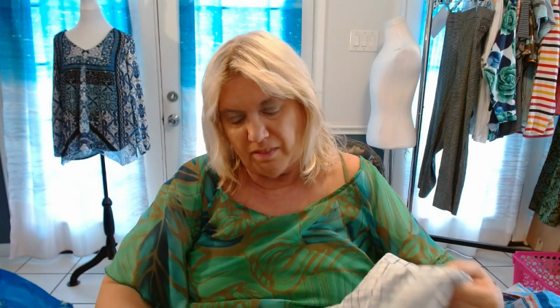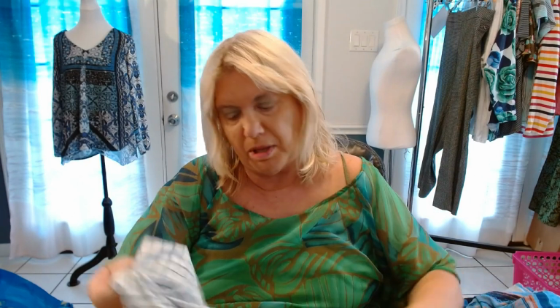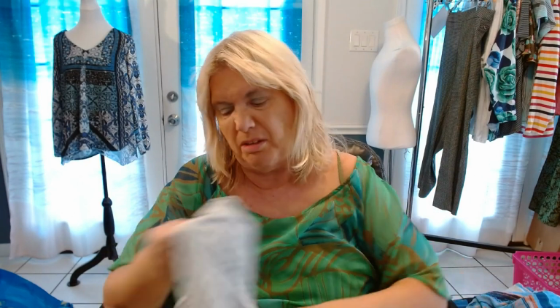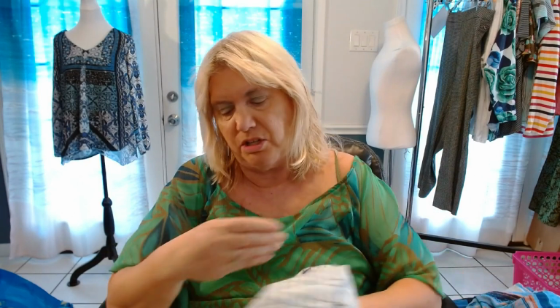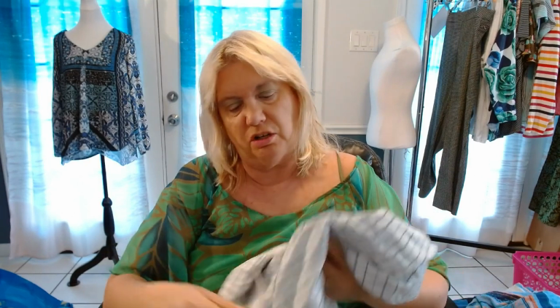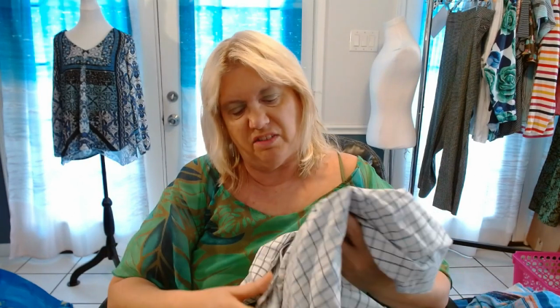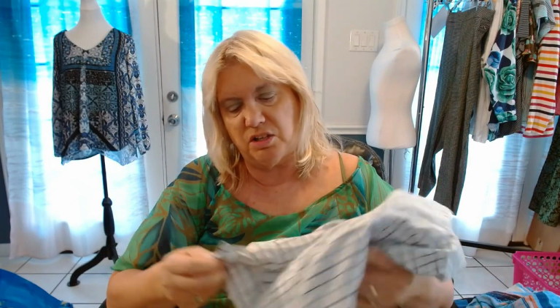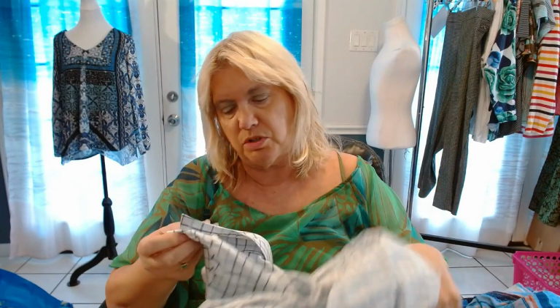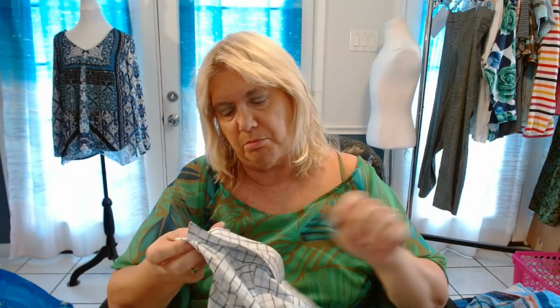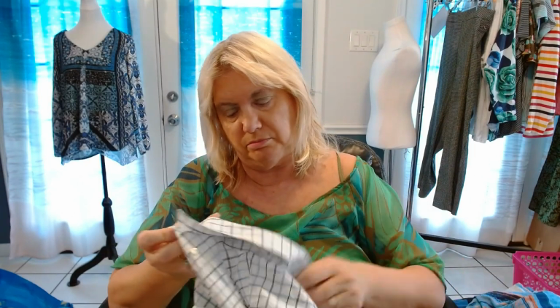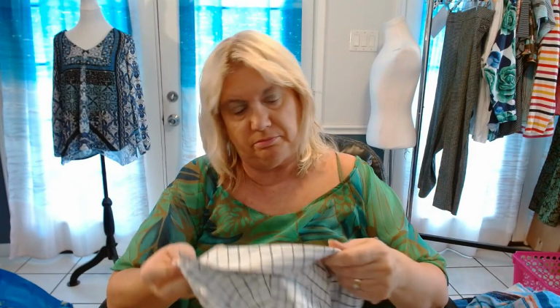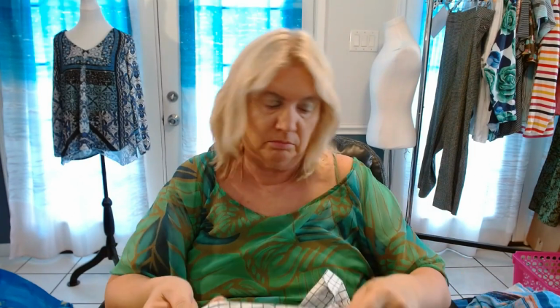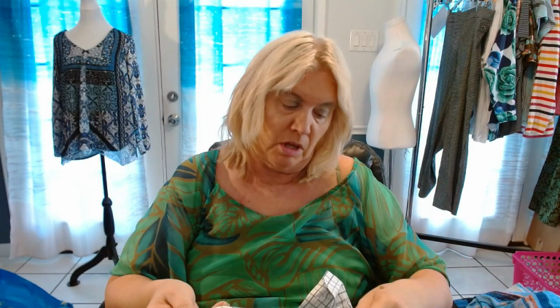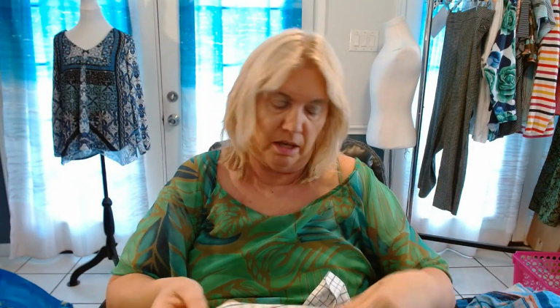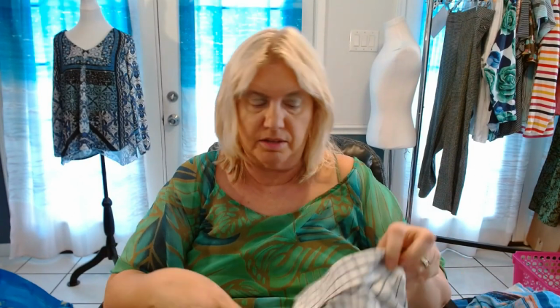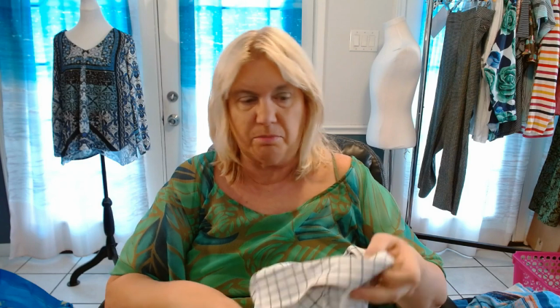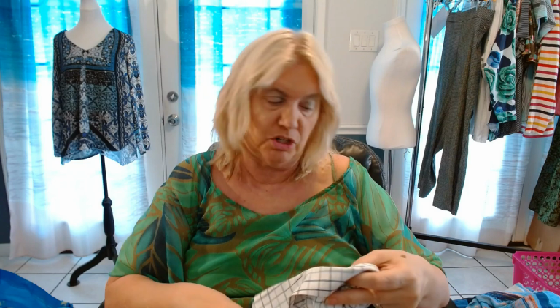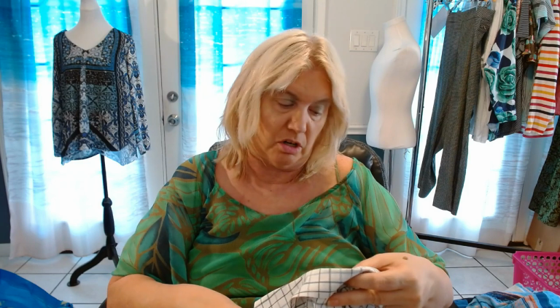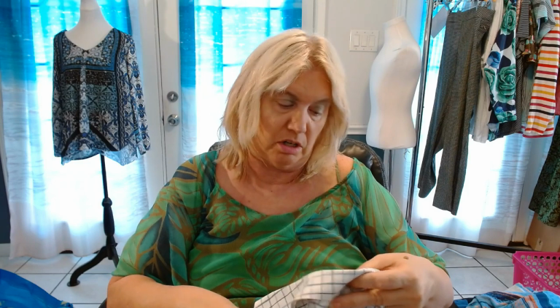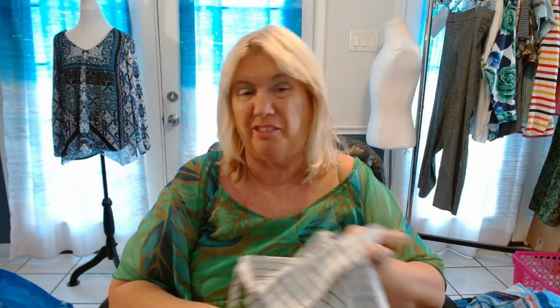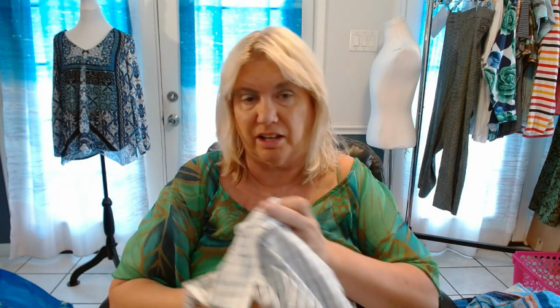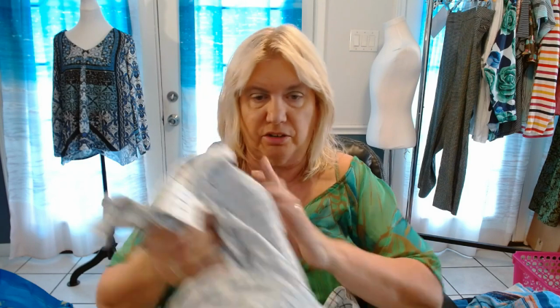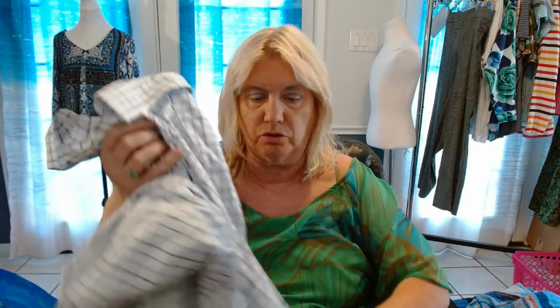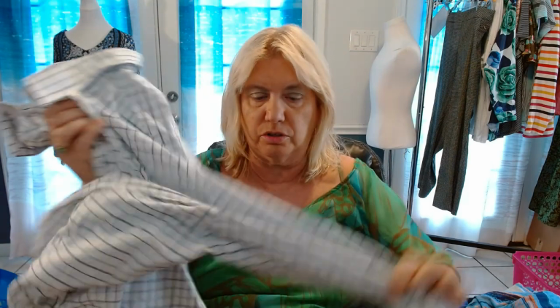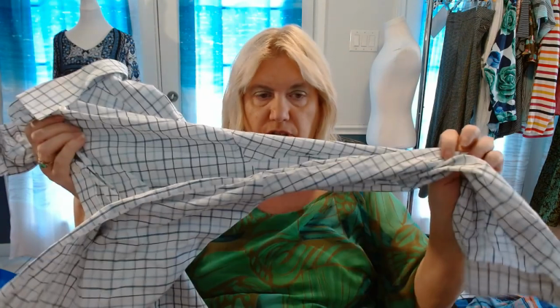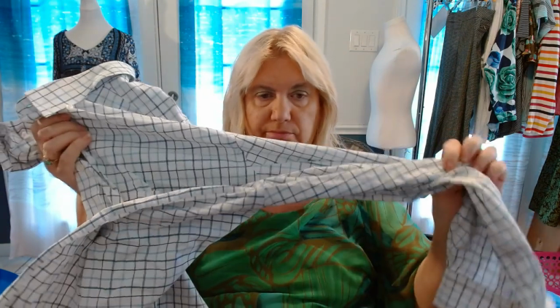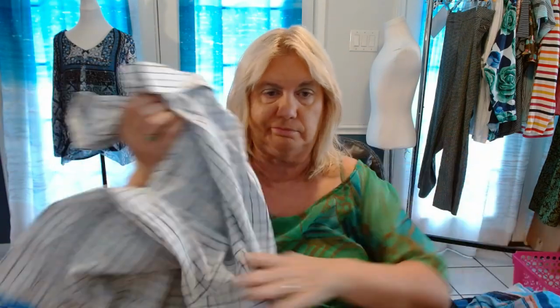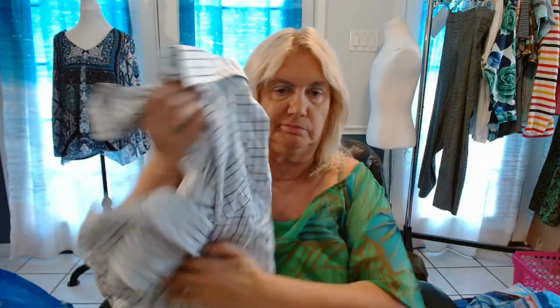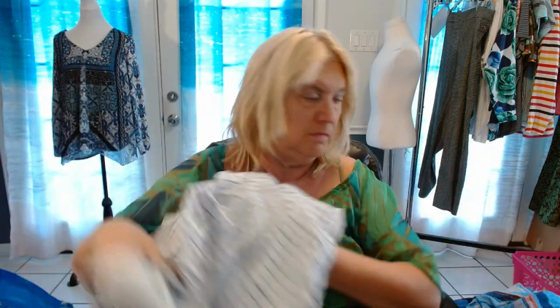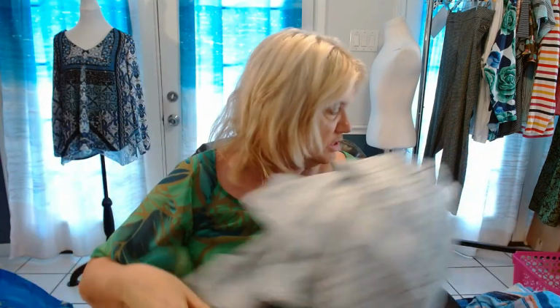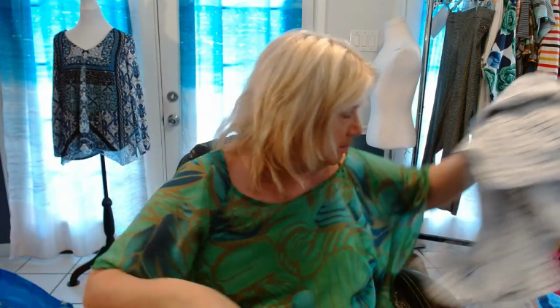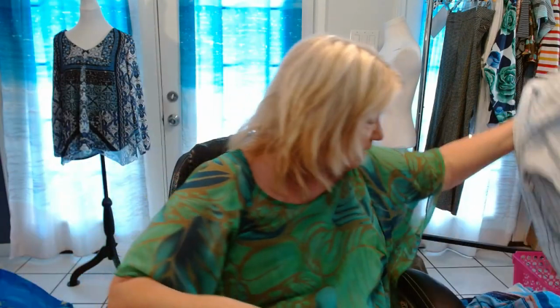This may be a men's shirt. If it is, we'll skip it. Yeah, this is a men's shirt — 3XL George. Skipping that.